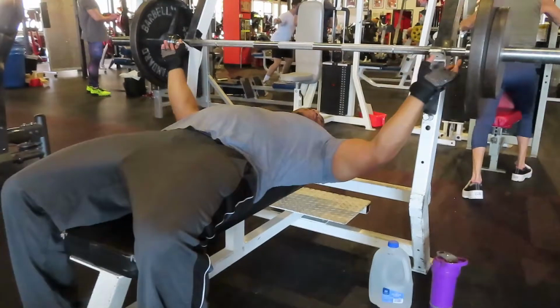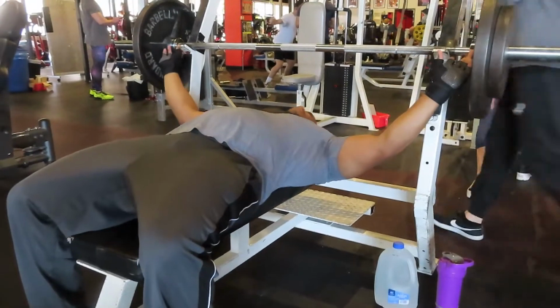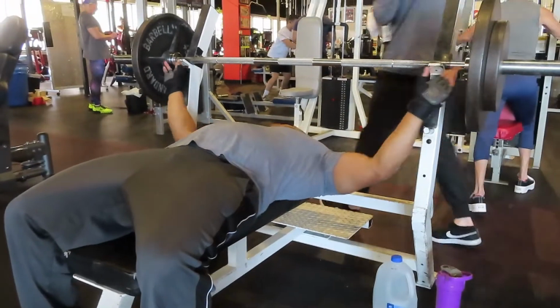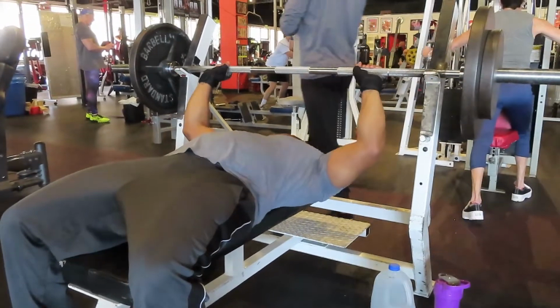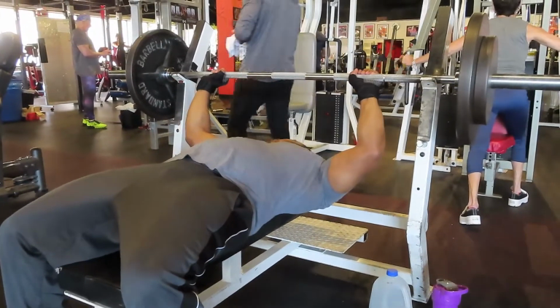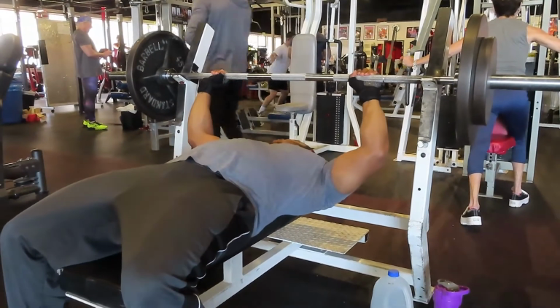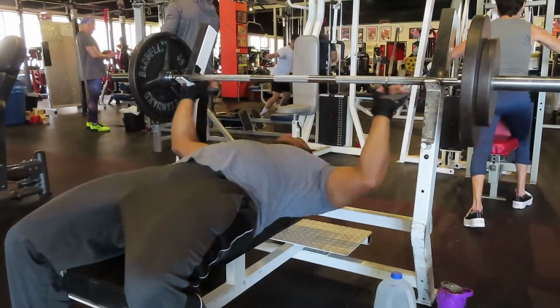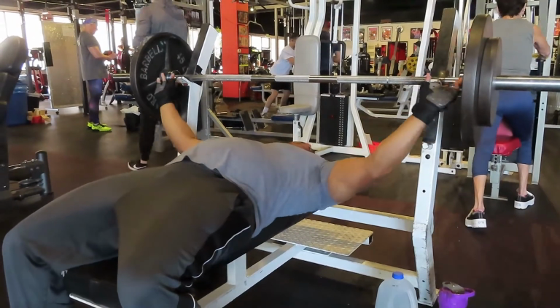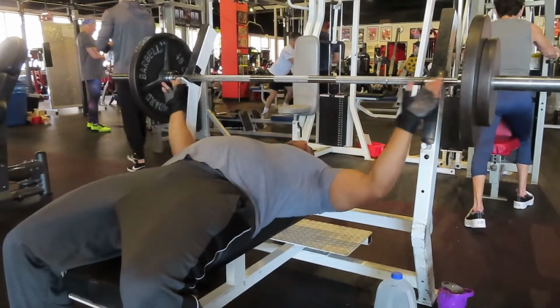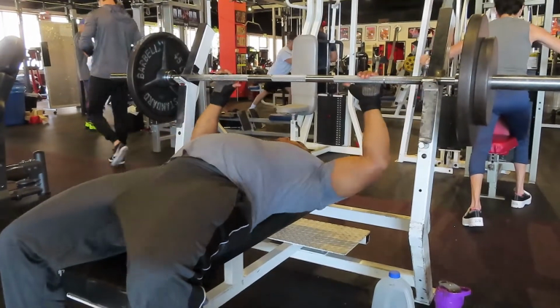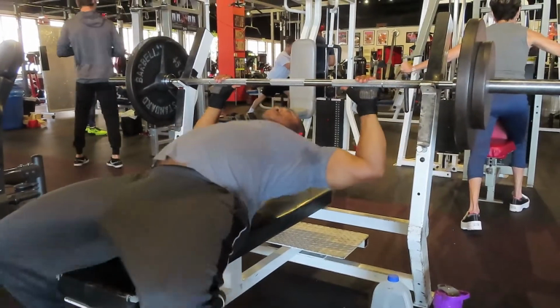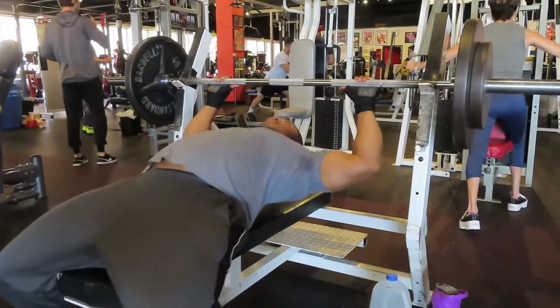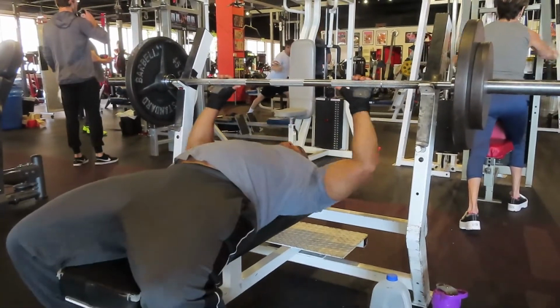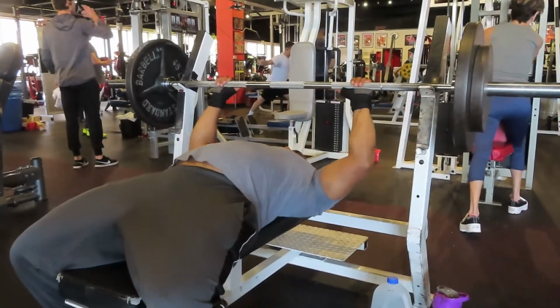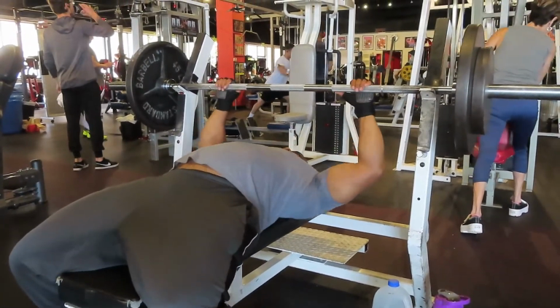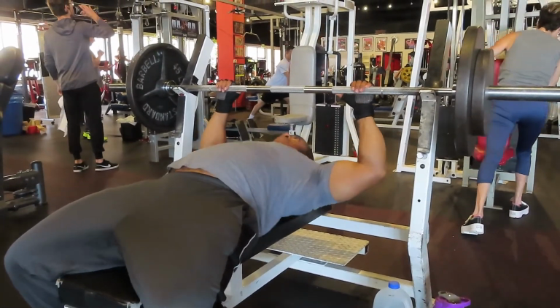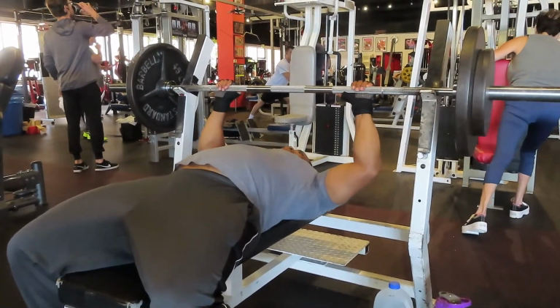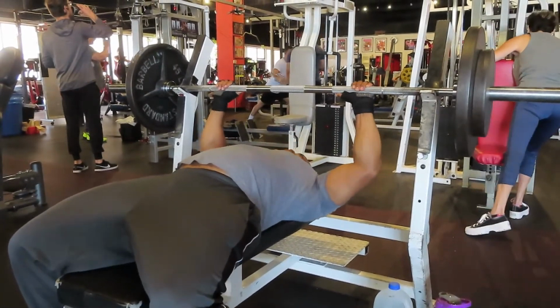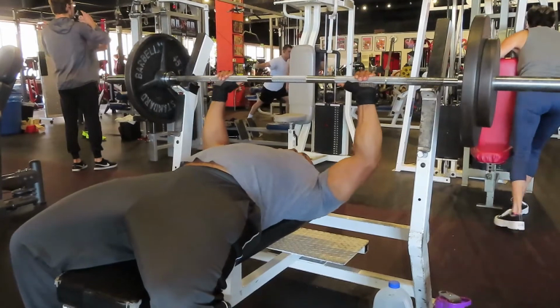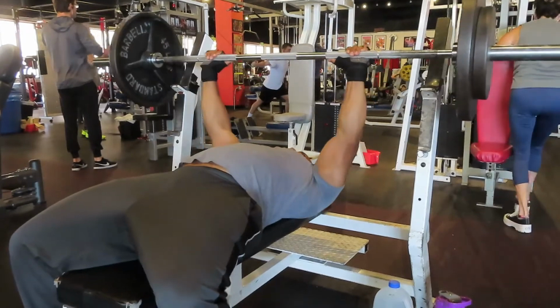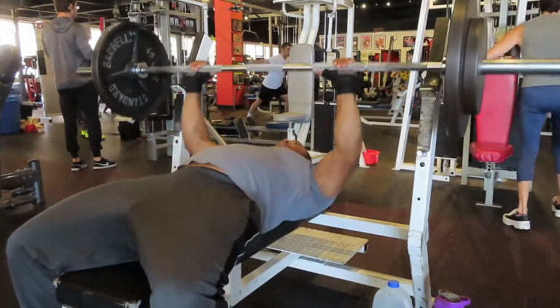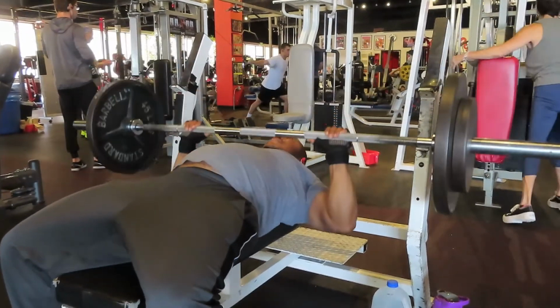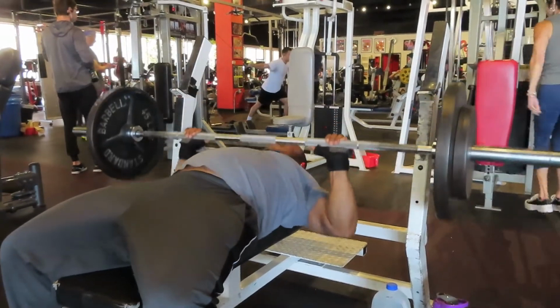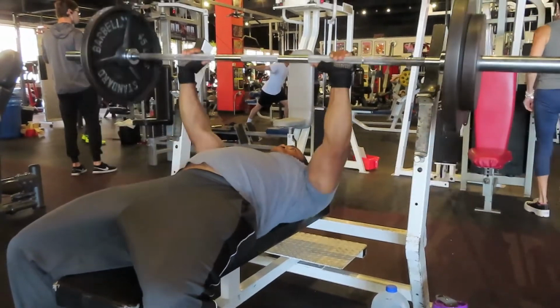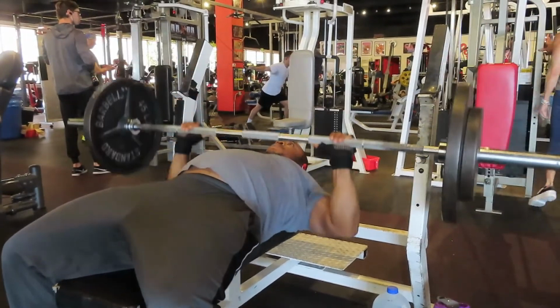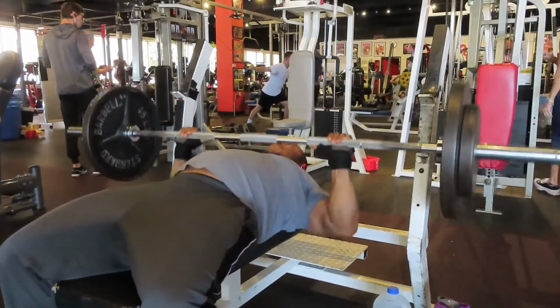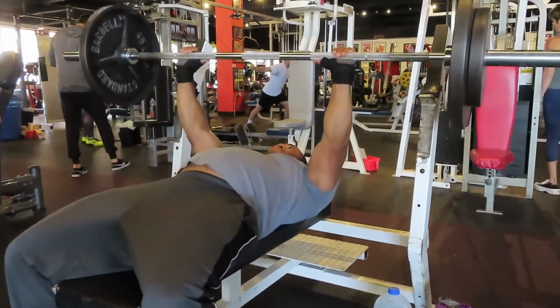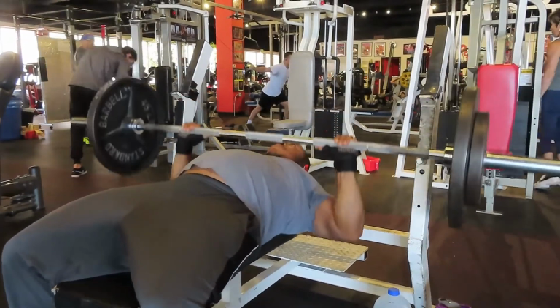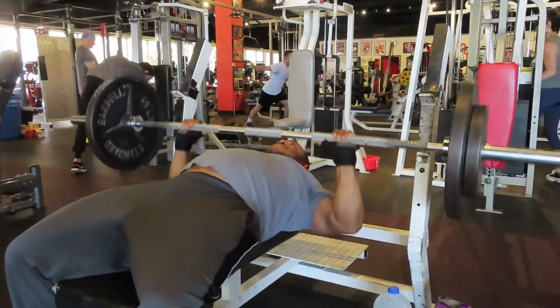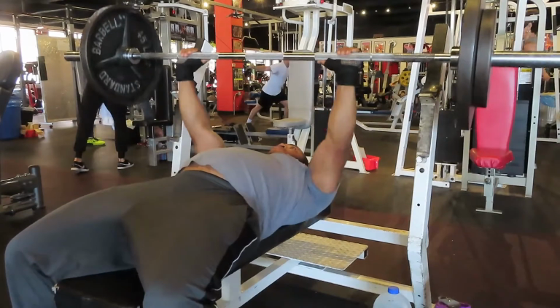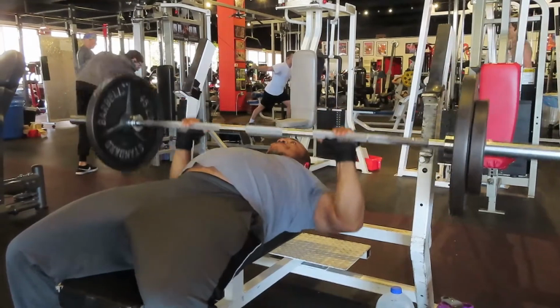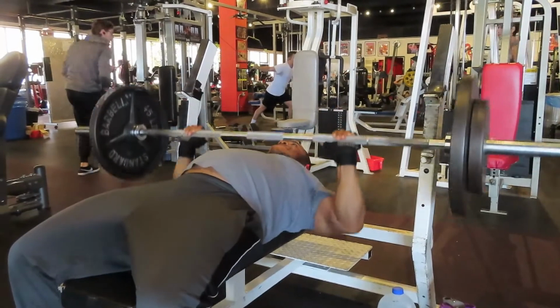Welcome to Caldwell Fitness. This is another chest workout at Dave Fisher's Powerhouse Gym. We did four sets on the bench press. My first set was 135 for 15, and this is my second working set.